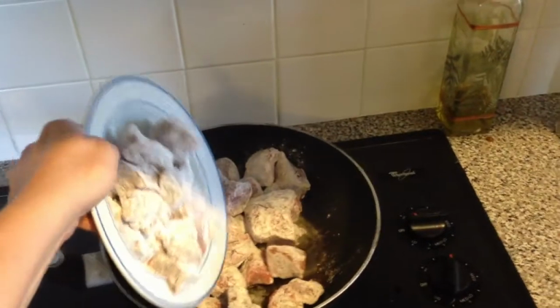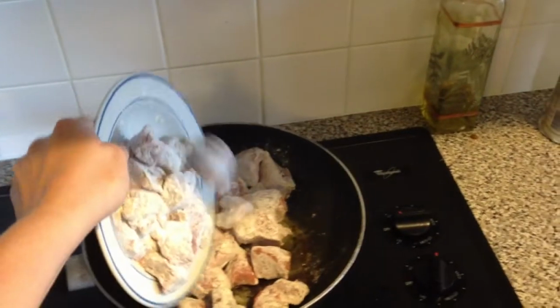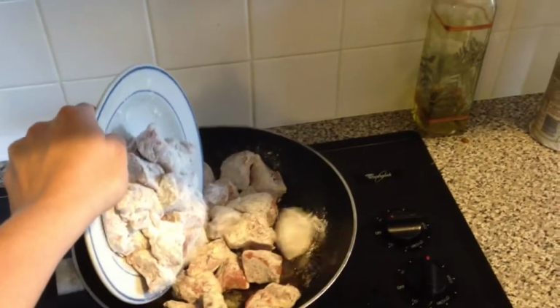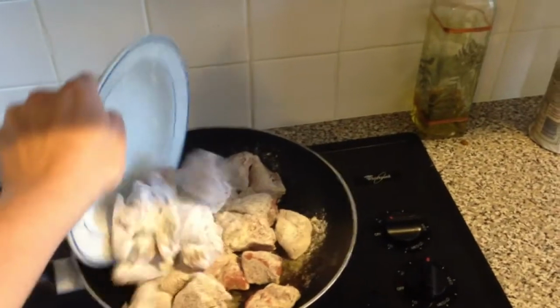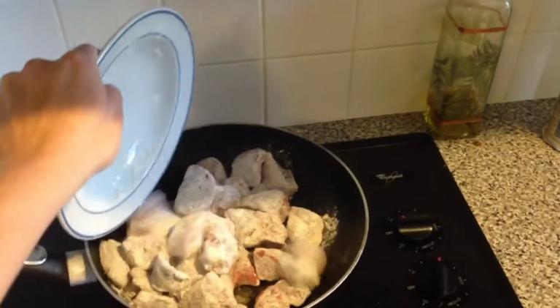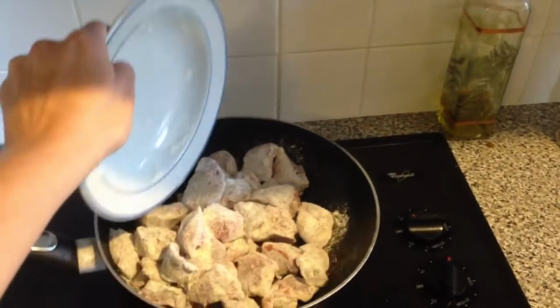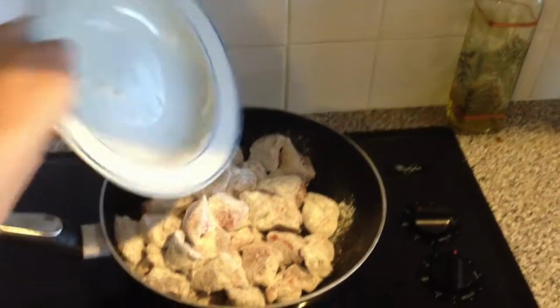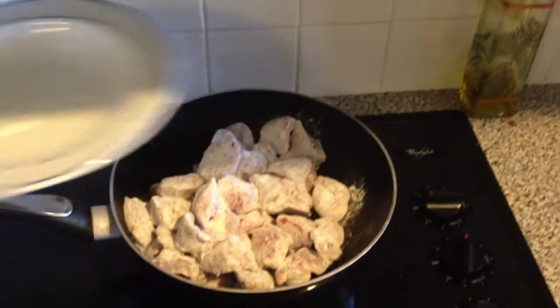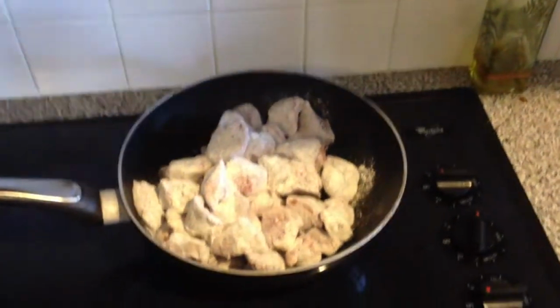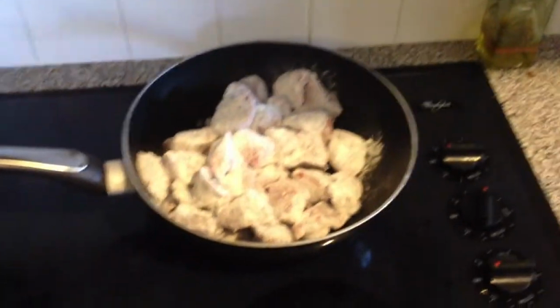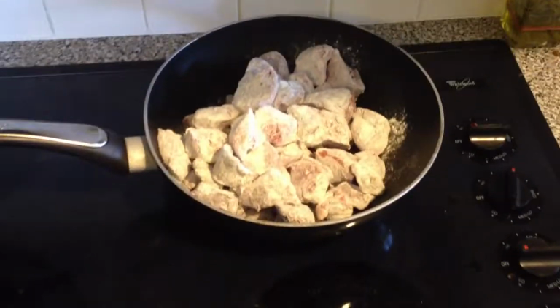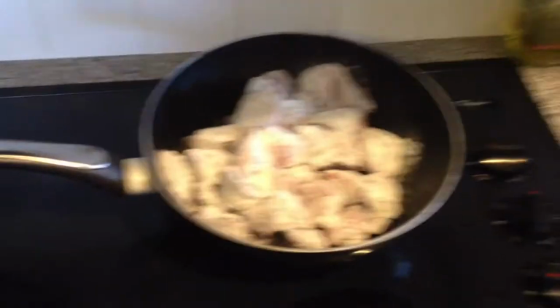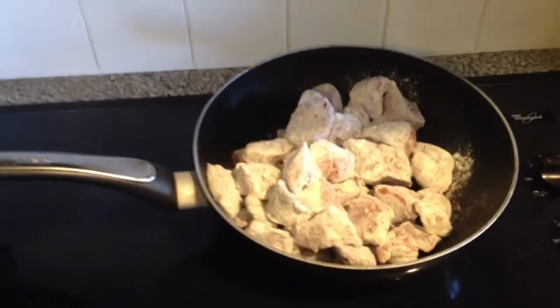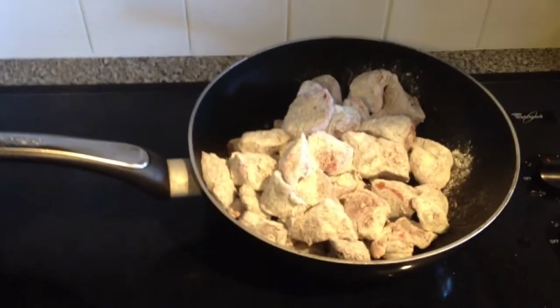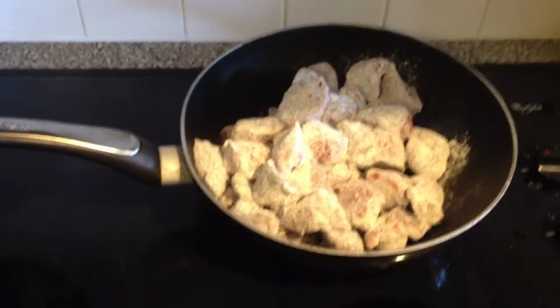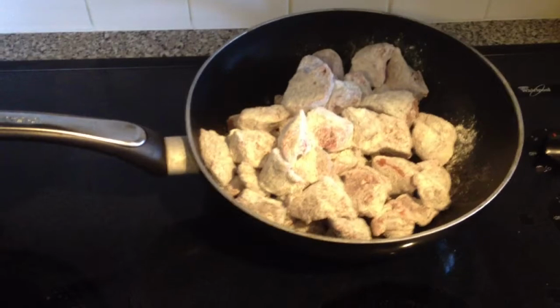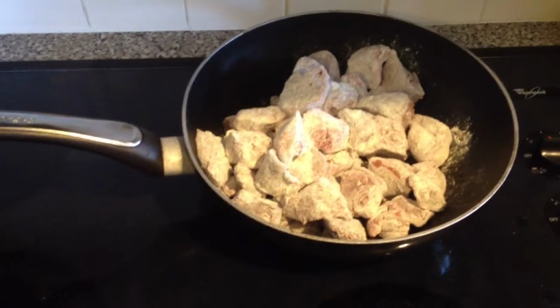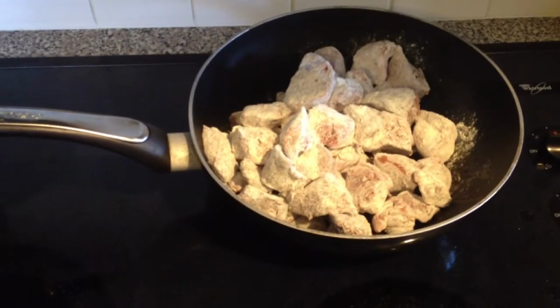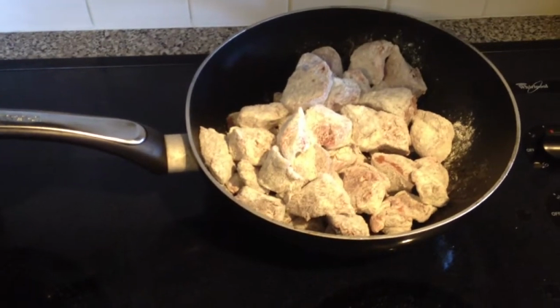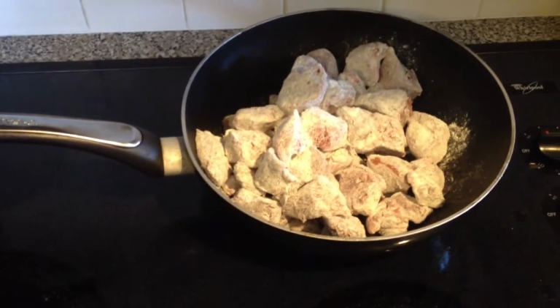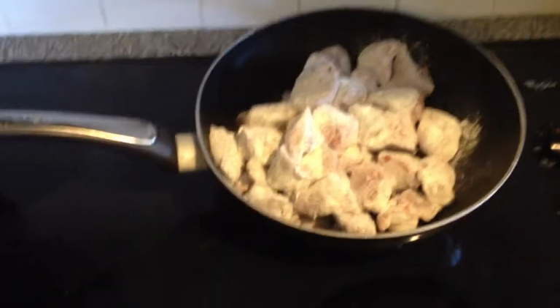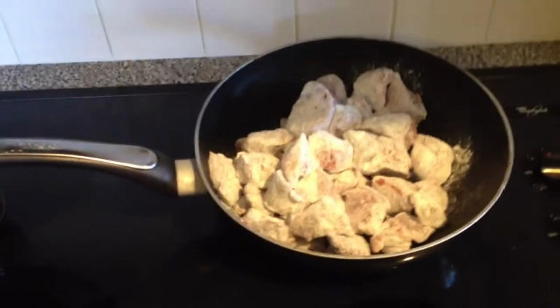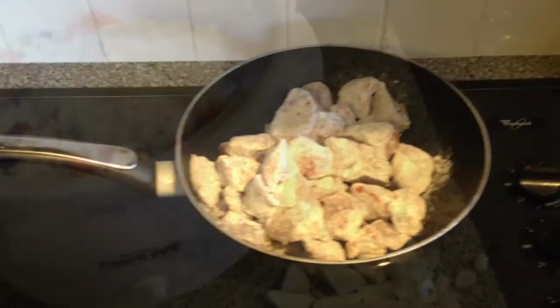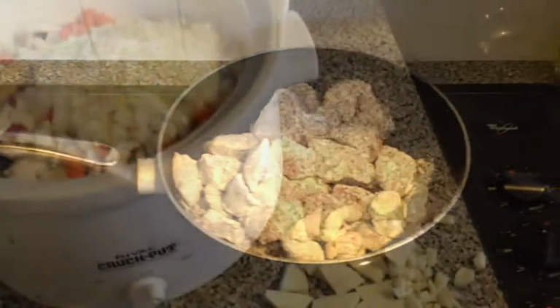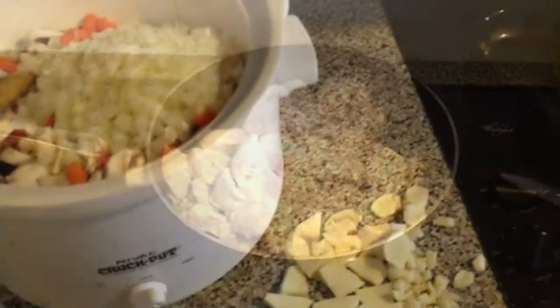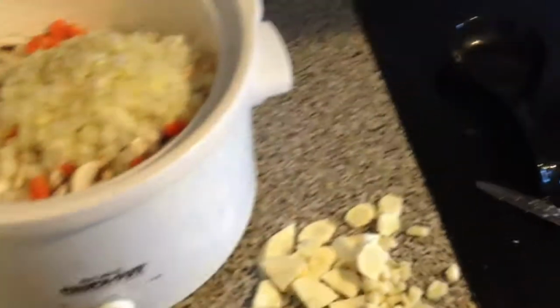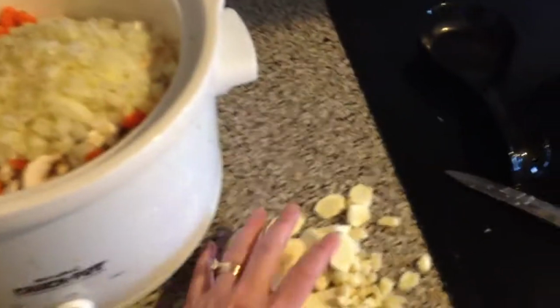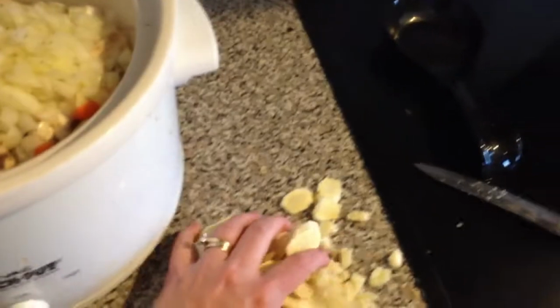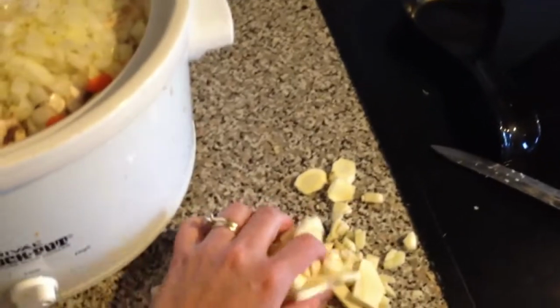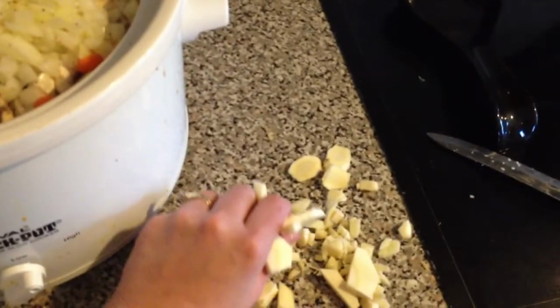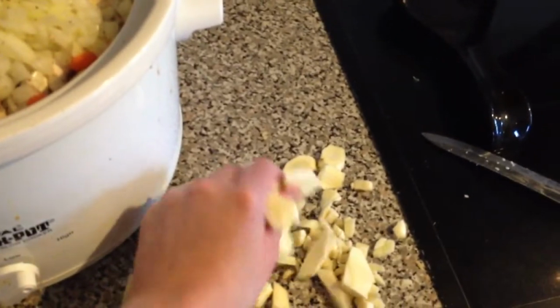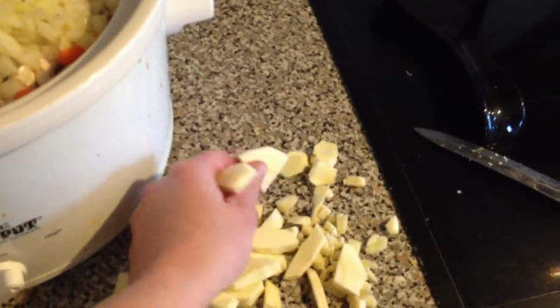Then you're going to put them right in a really hot skillet just to kind of get them browned a little bit. They don't need to fully cook because you will be putting them in the crock pot.